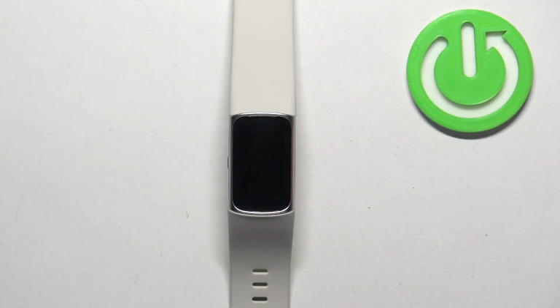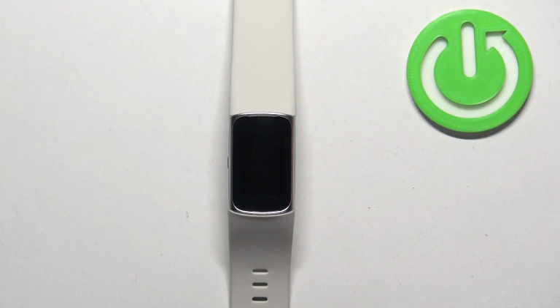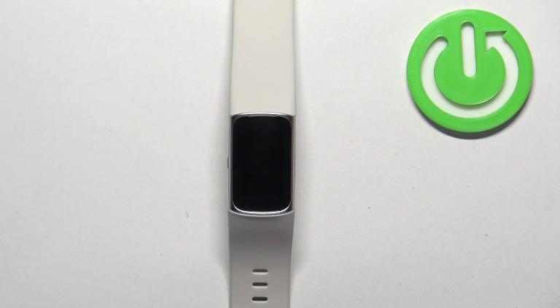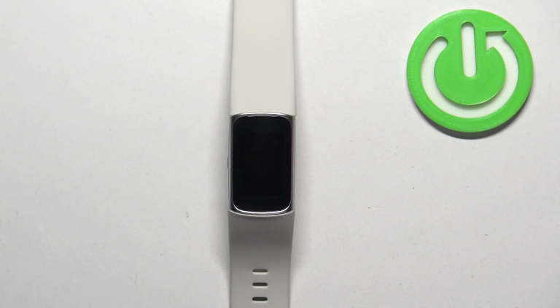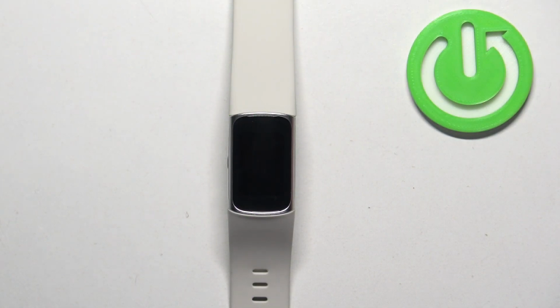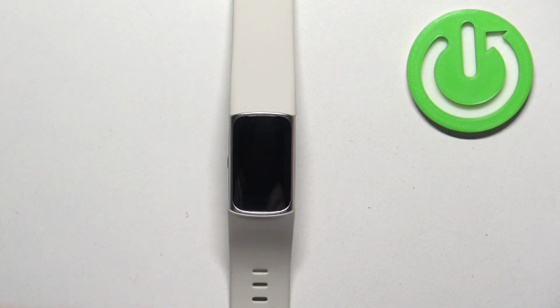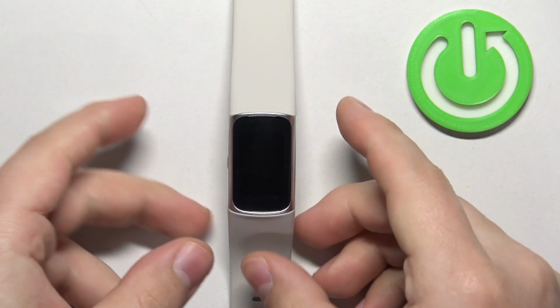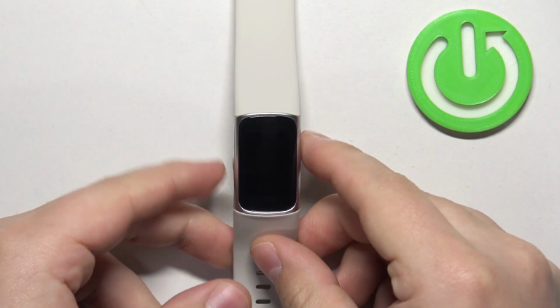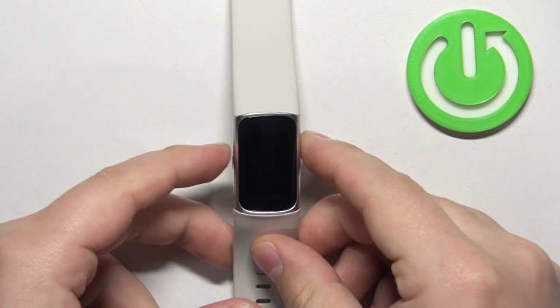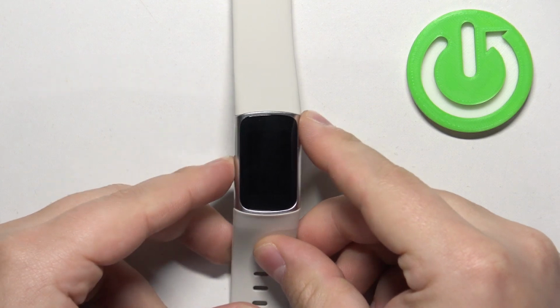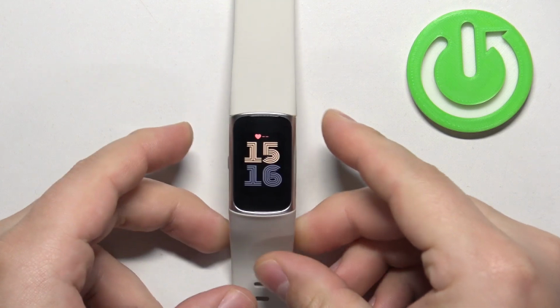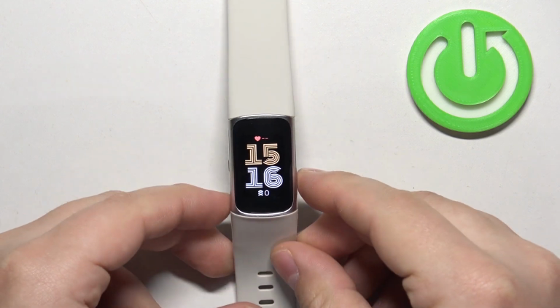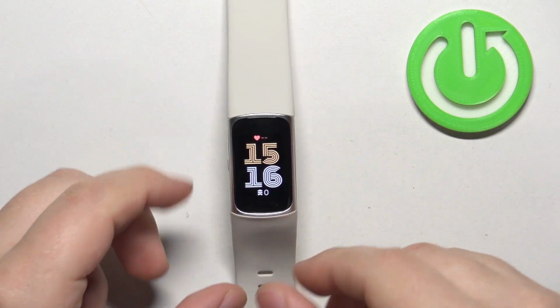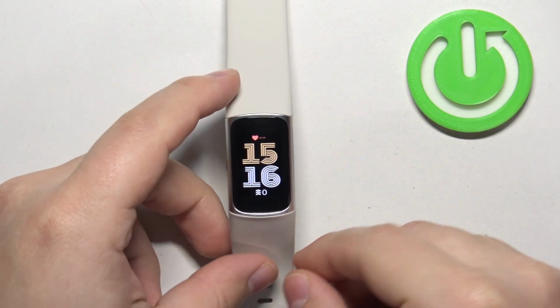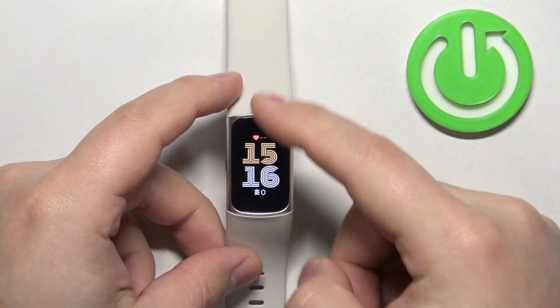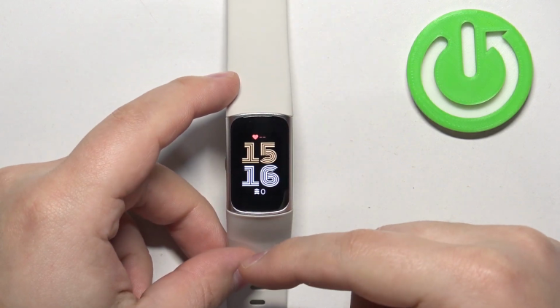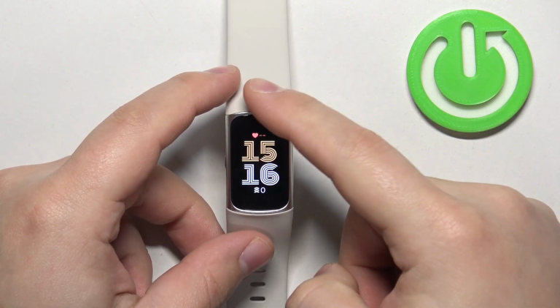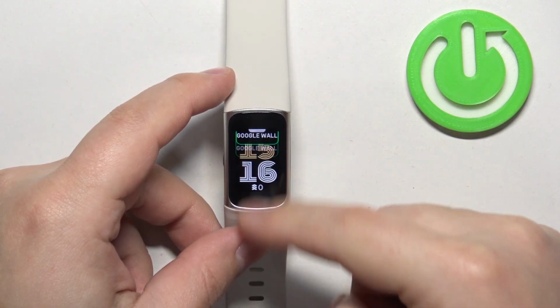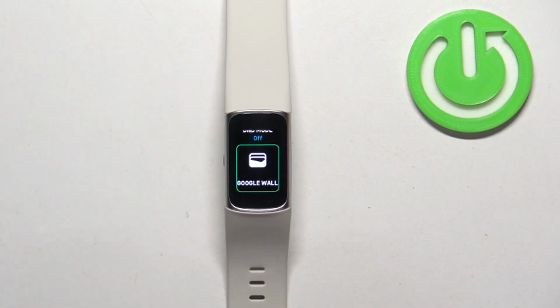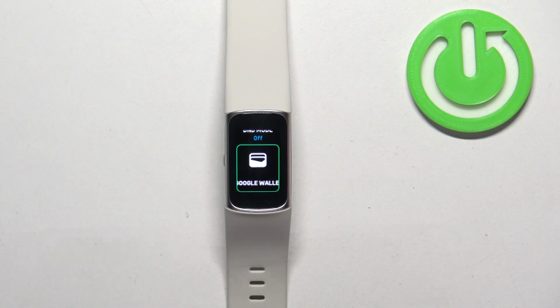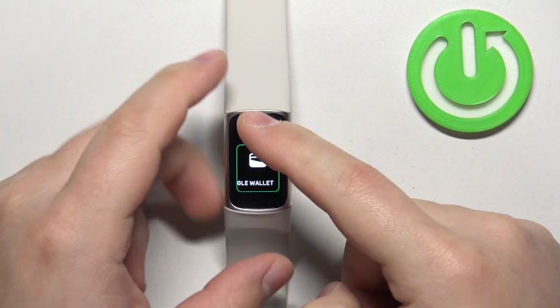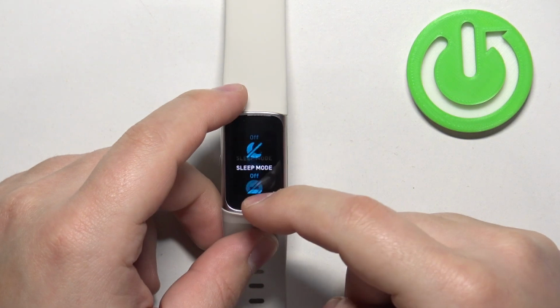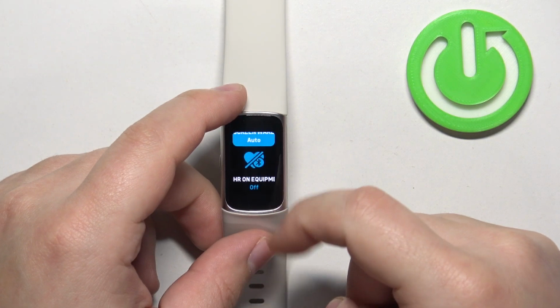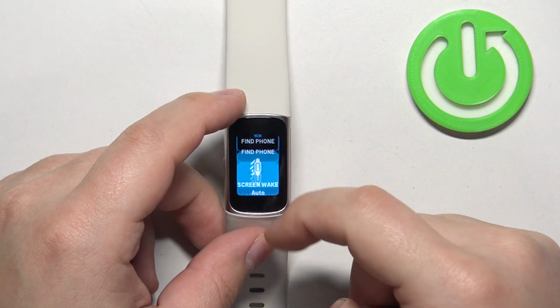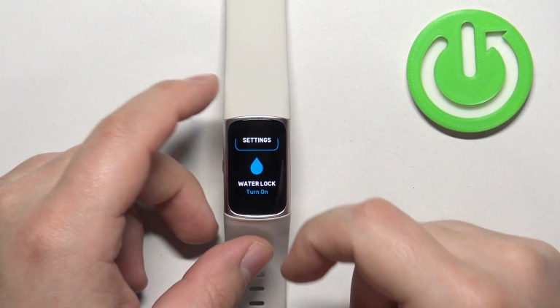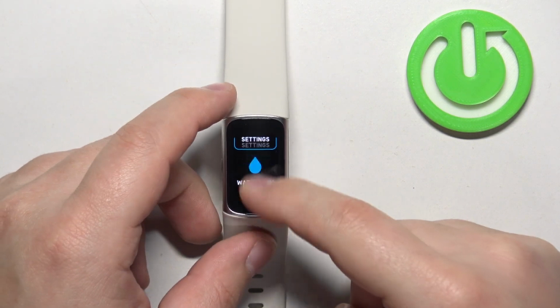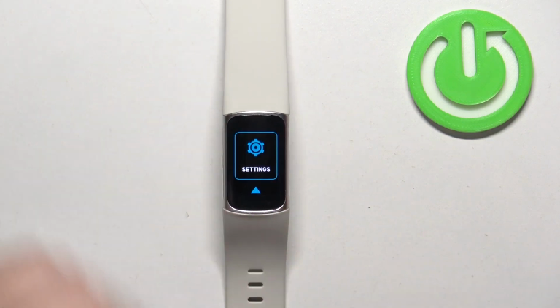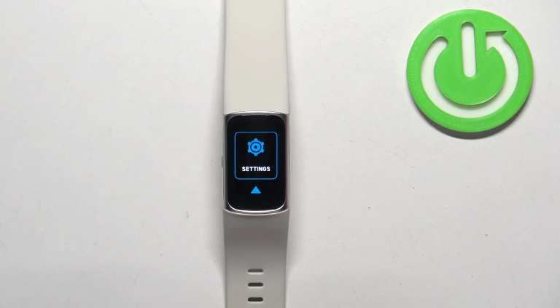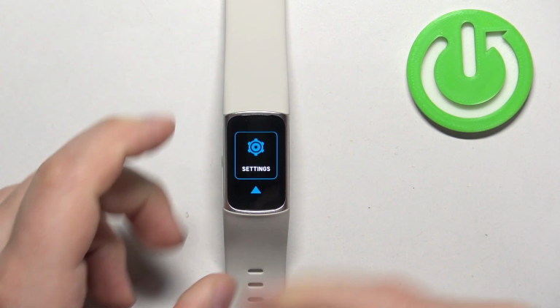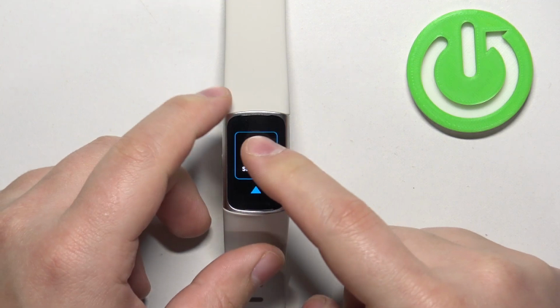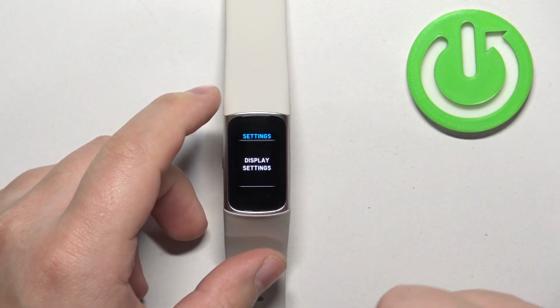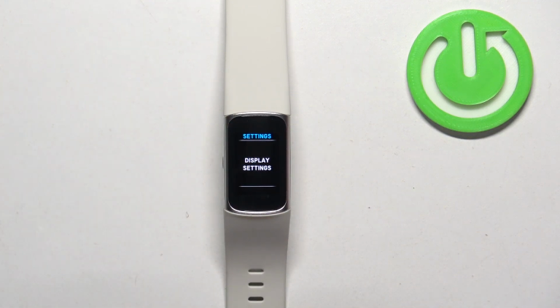First thing we need to do is wake up the screen on our smartband, and you can do it by pressing the side button. After you wake up the screen, you need to swipe down from the top of the screen to open the menu. Then scroll through the menu and find the settings icon. Once you find it, tap on it to enter the settings.